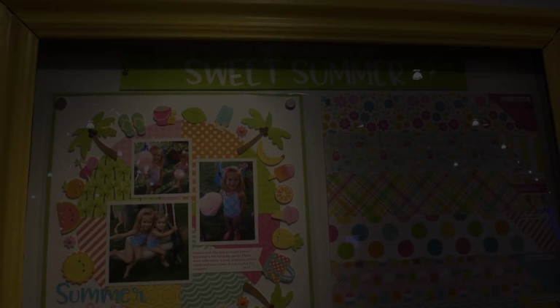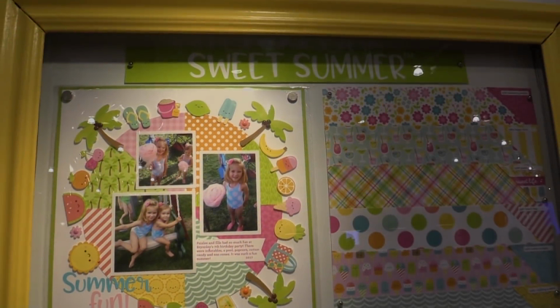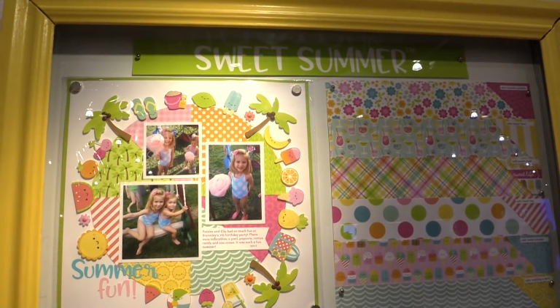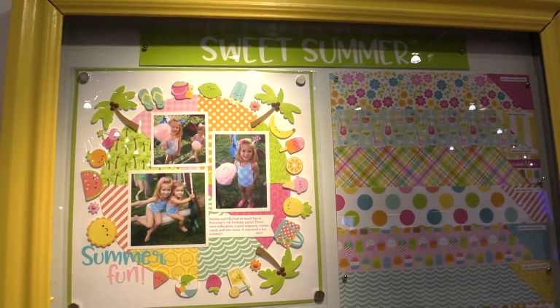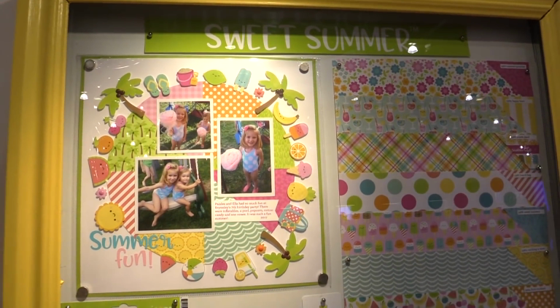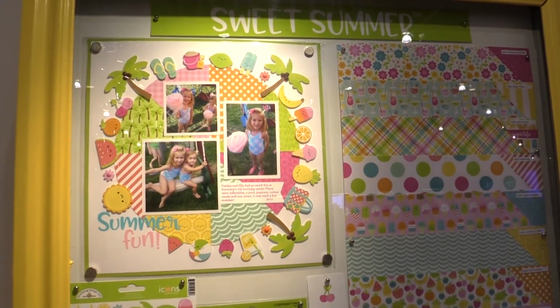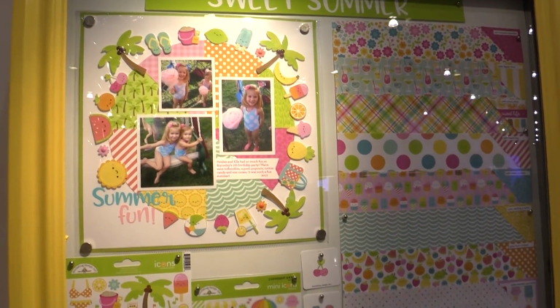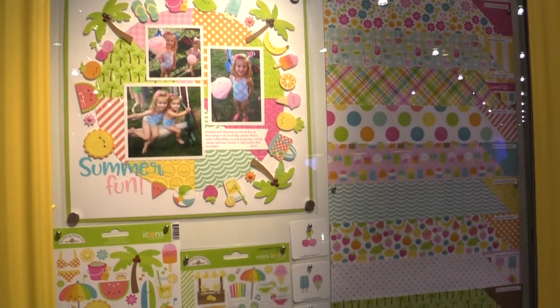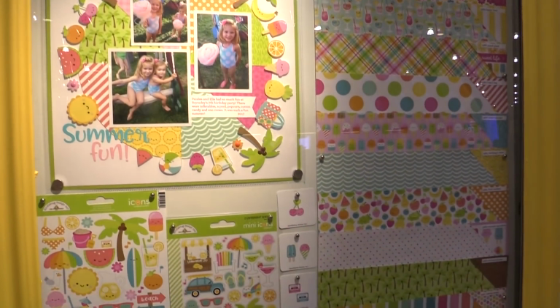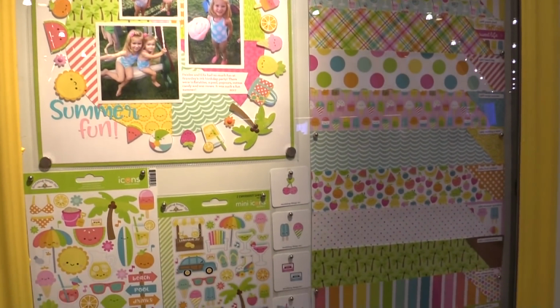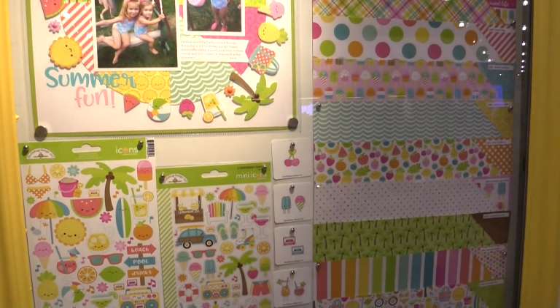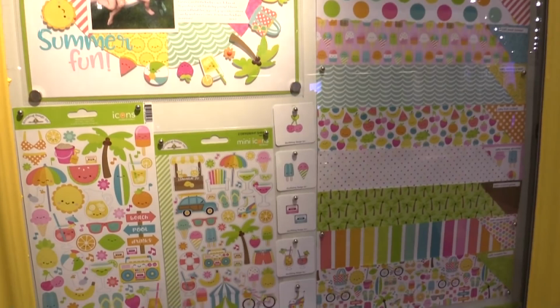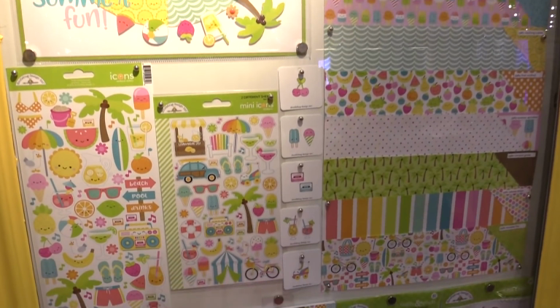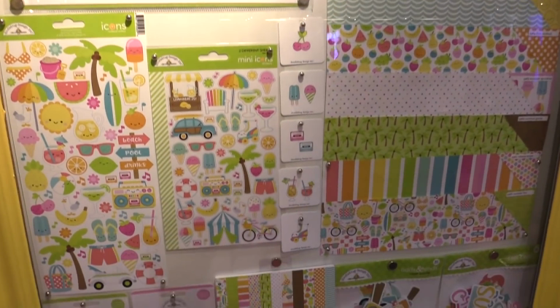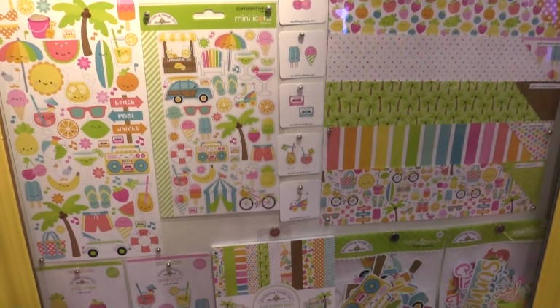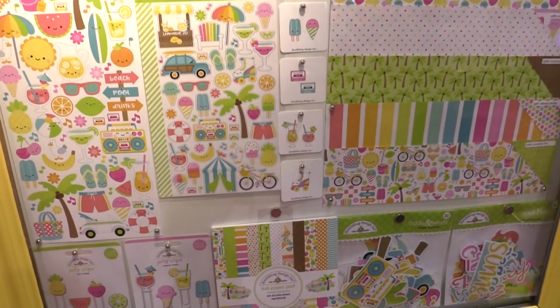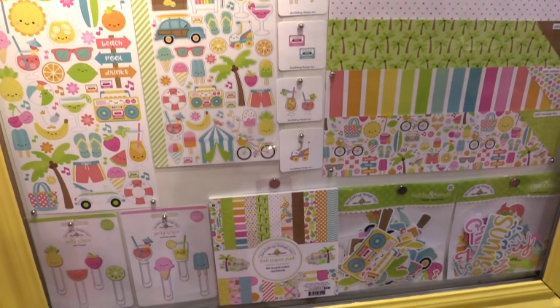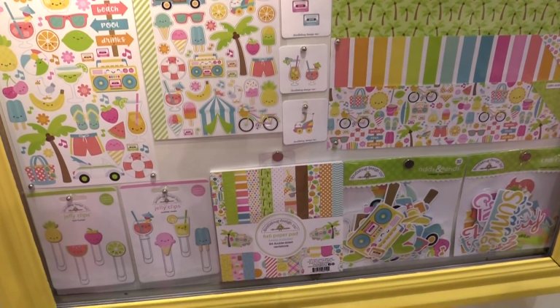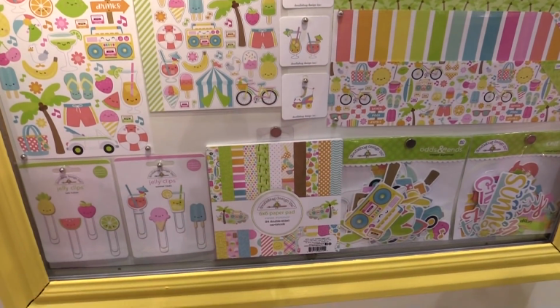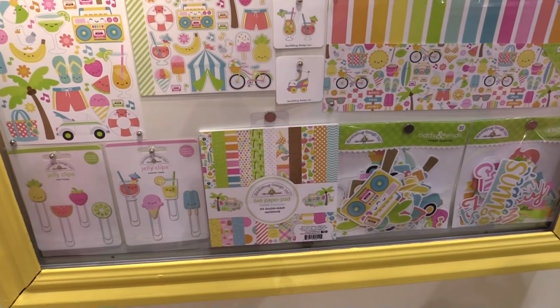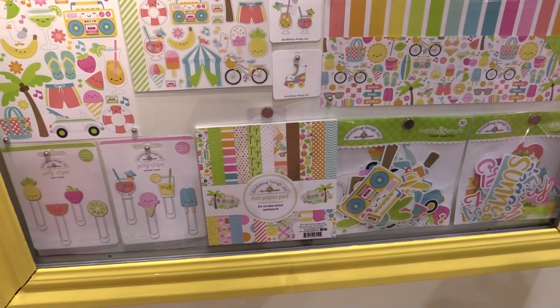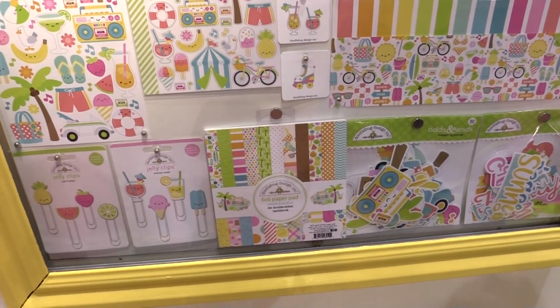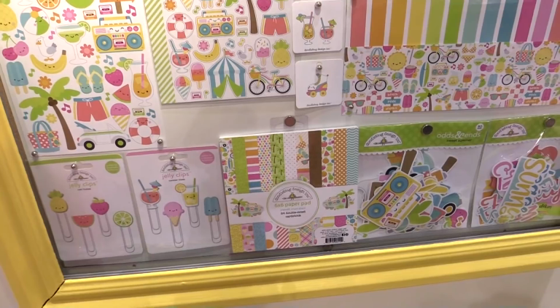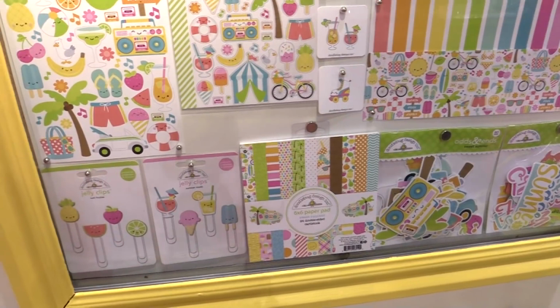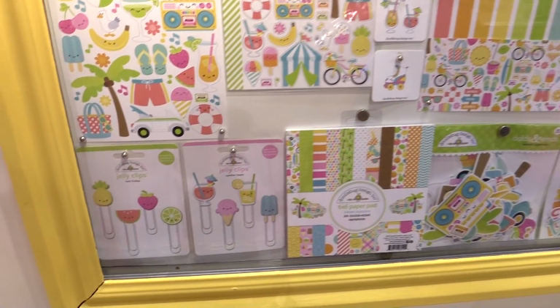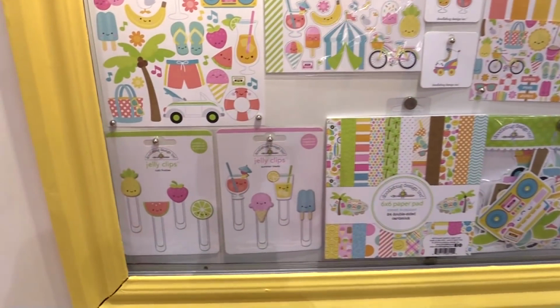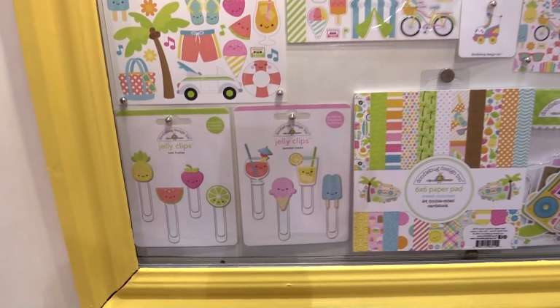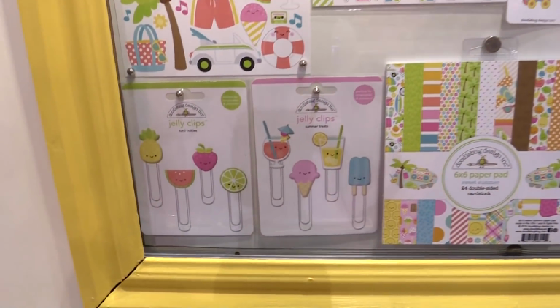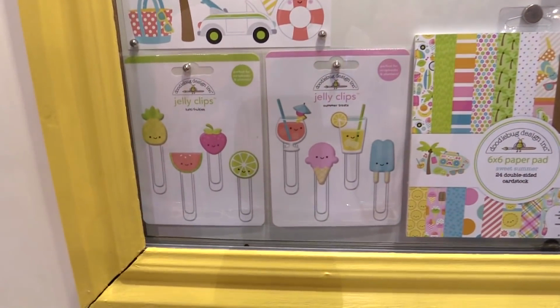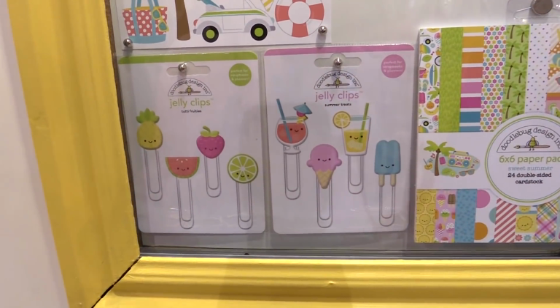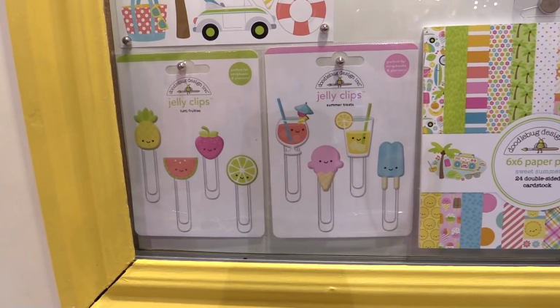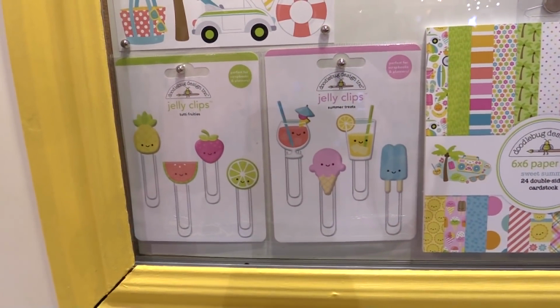This is Scrapbook.com and we're at the Doodlebug booth looking at Sweet Summer, a new line all about summer and it's super sweet. I love this line because there are smiley faces on everything, which is pretty normal for Doodlebug, but it's so fun.